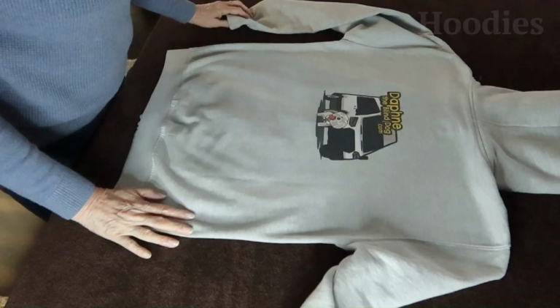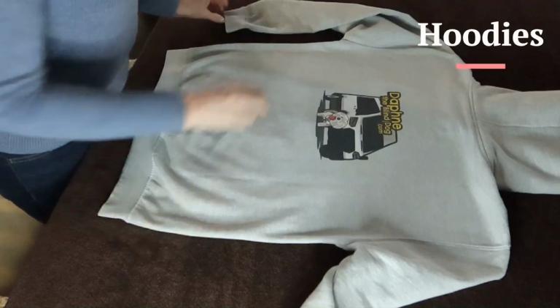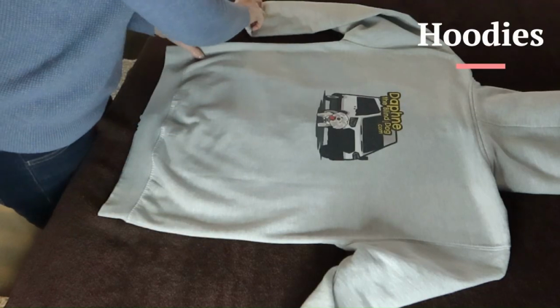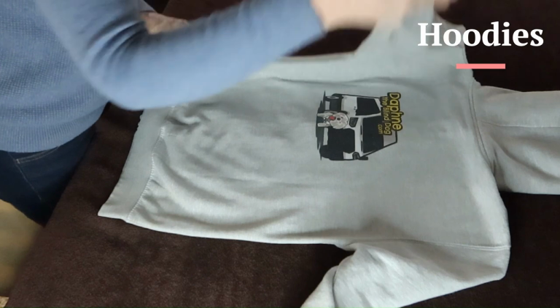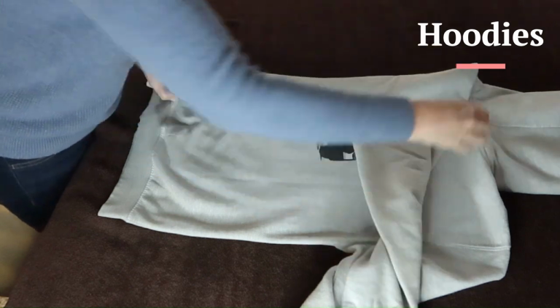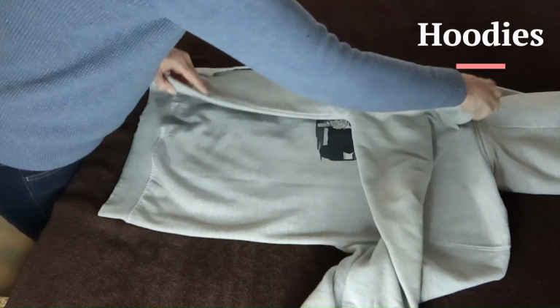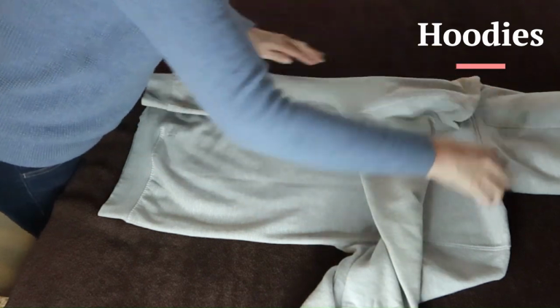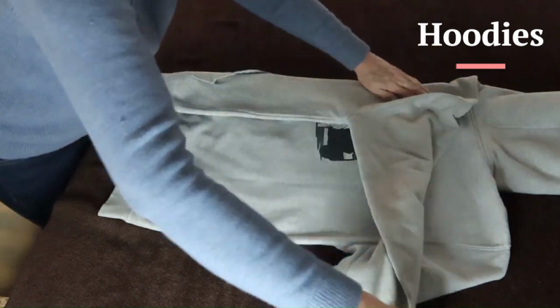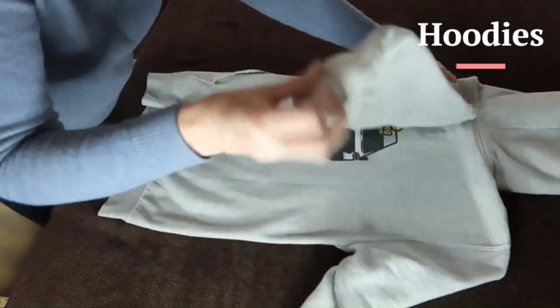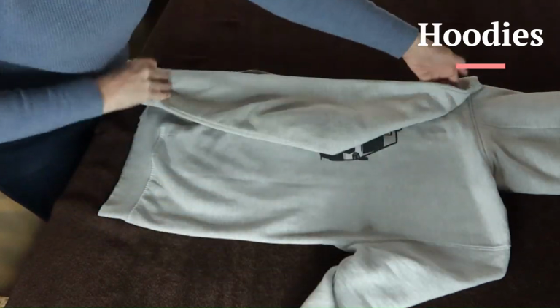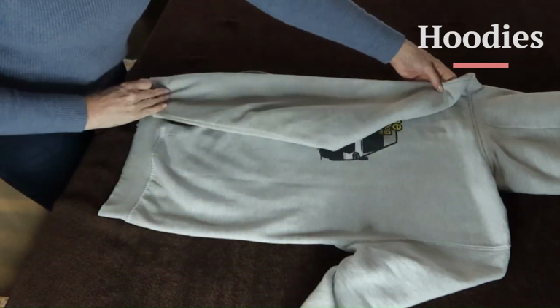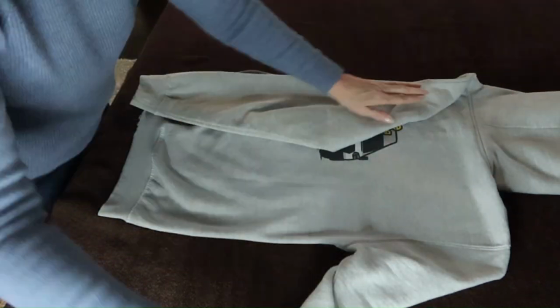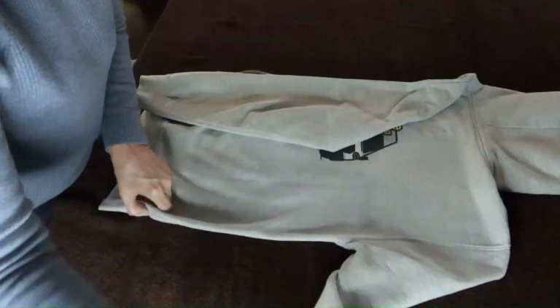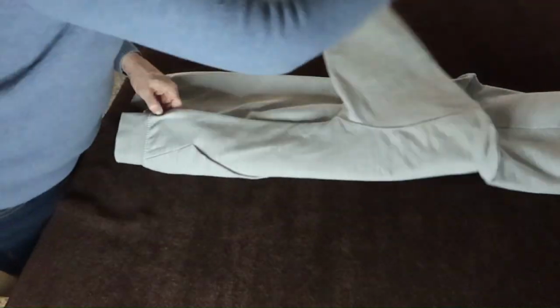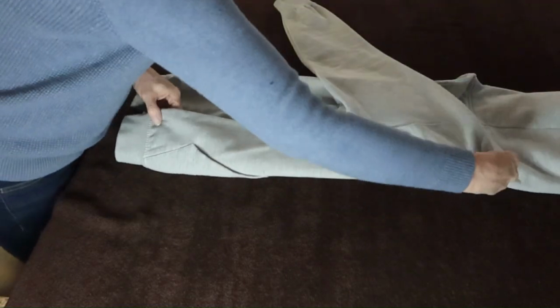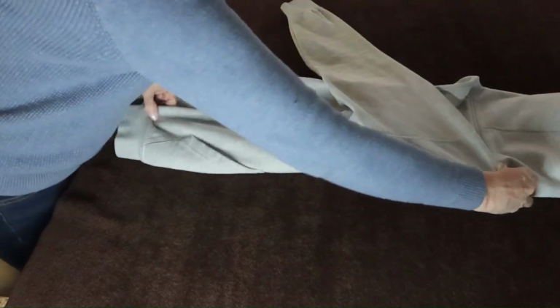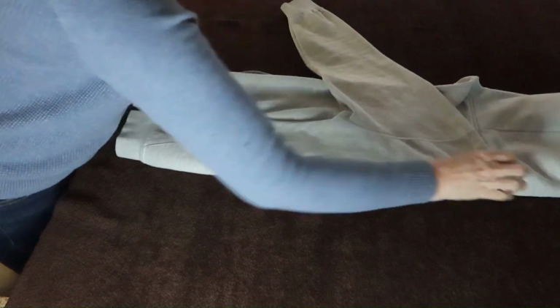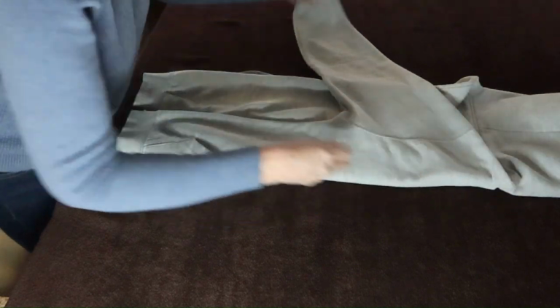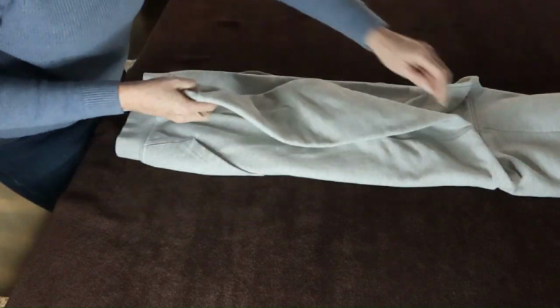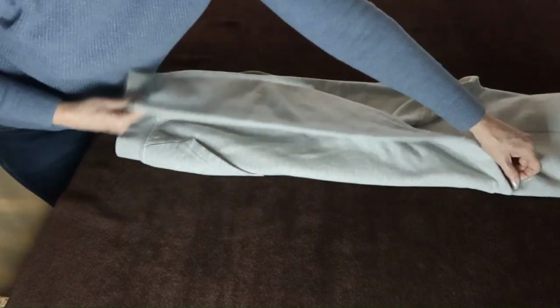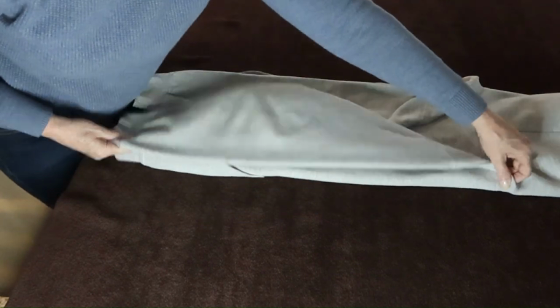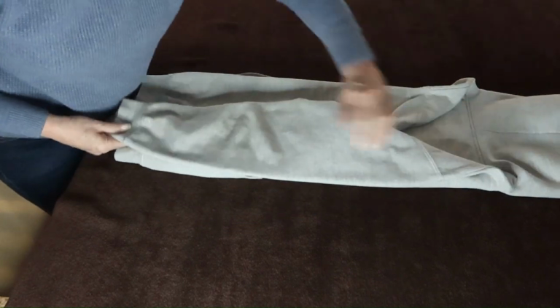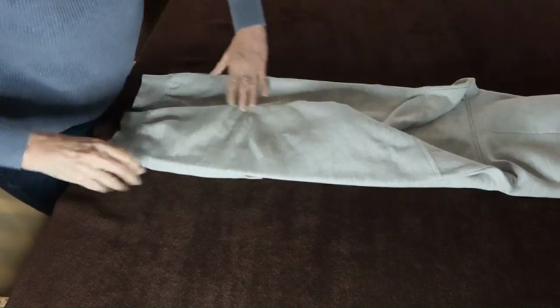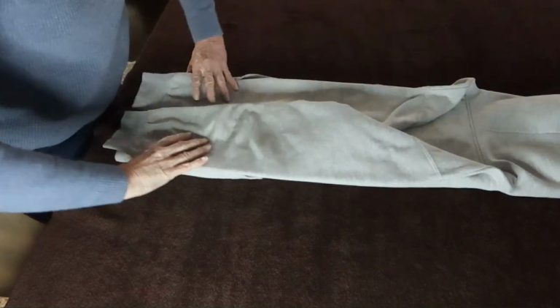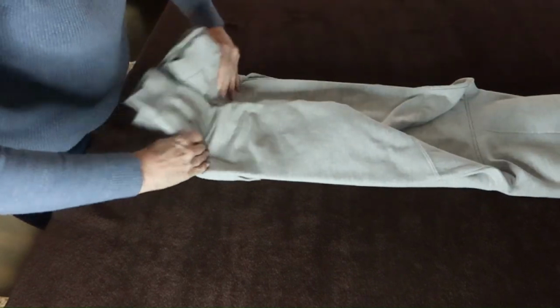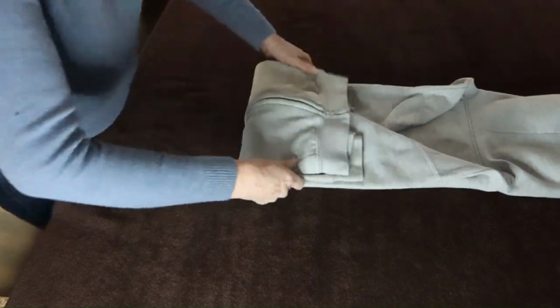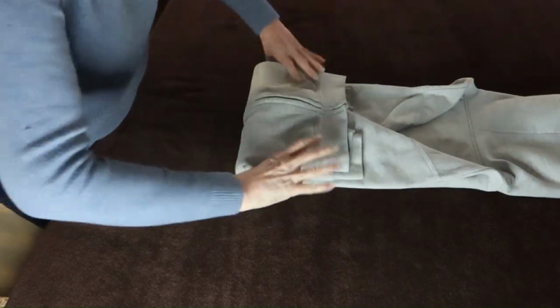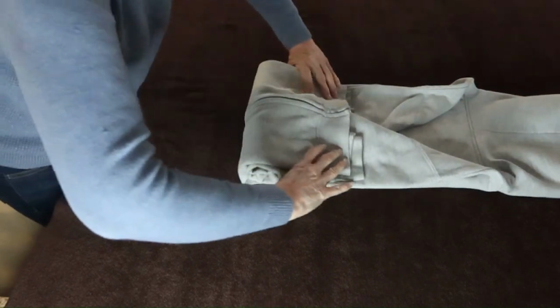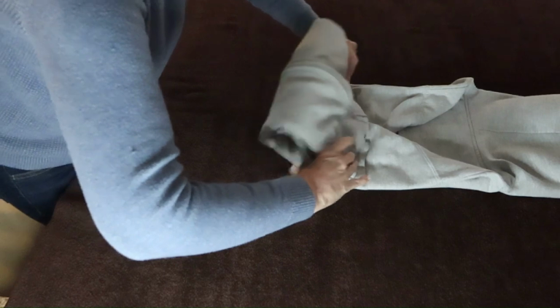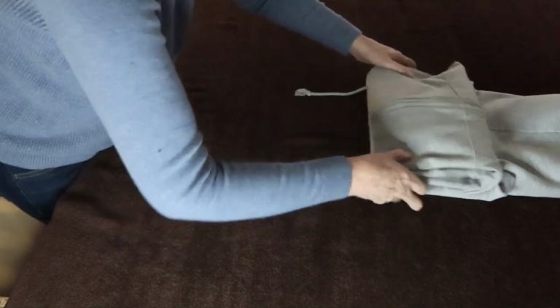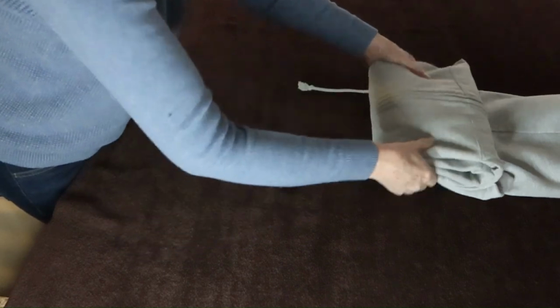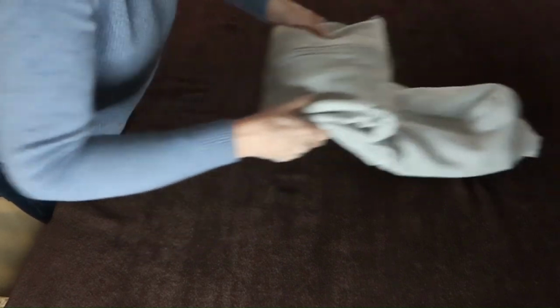Put a hoodie face down. Fold the sides in at the edge of the hood and fold the sleeves down along the sides. Fold the bottom up one-third, then fold over again.